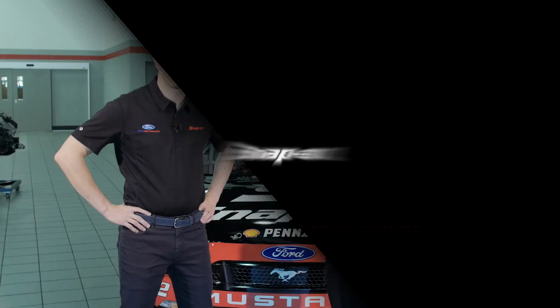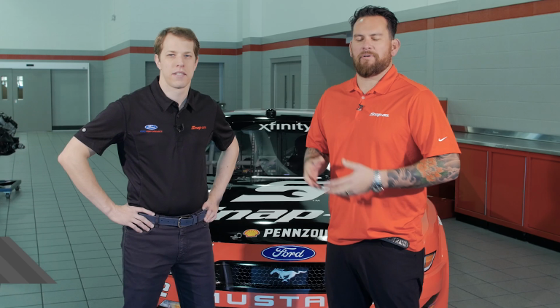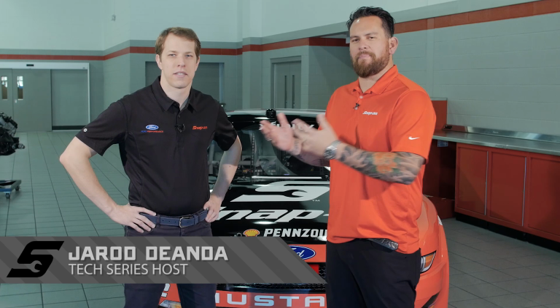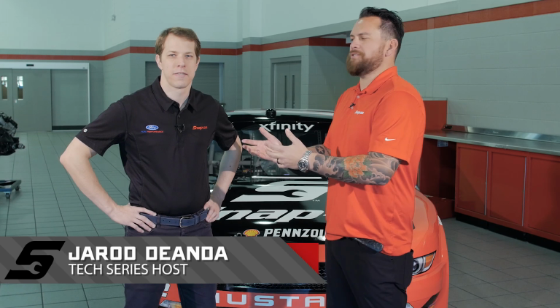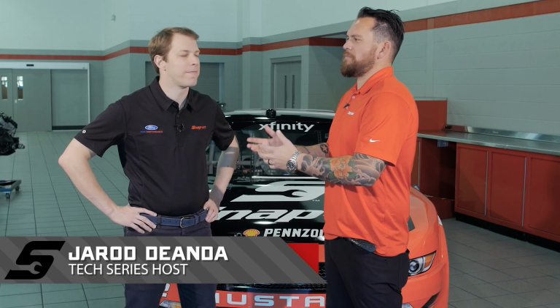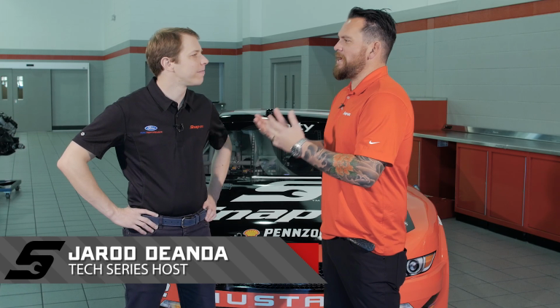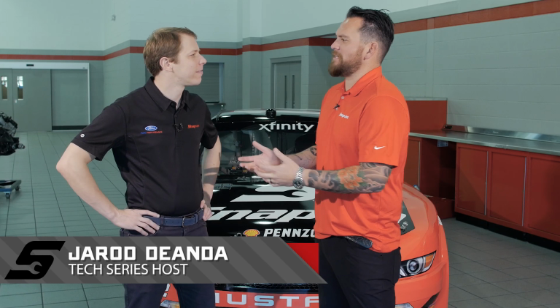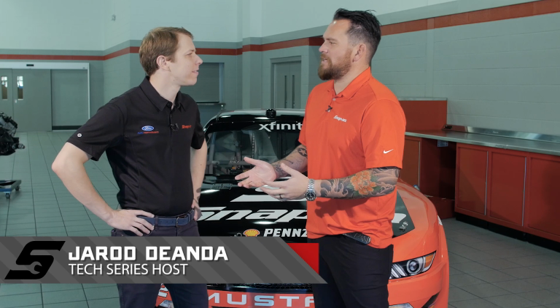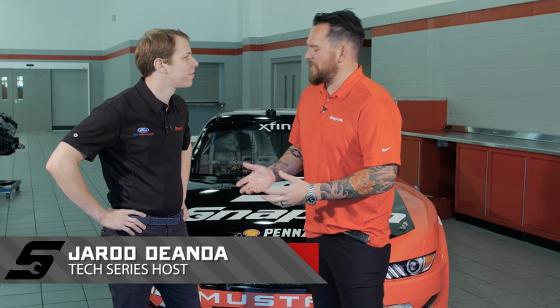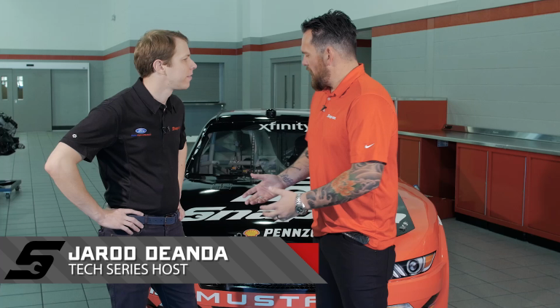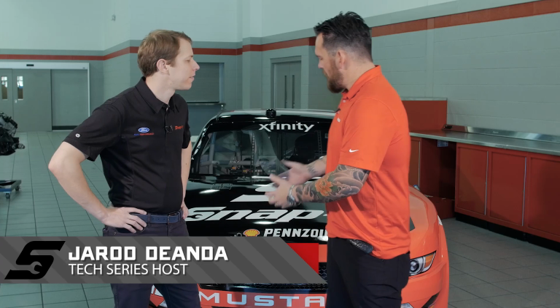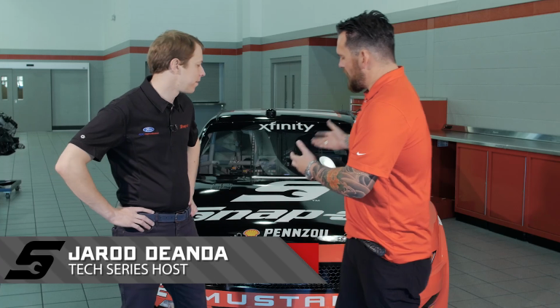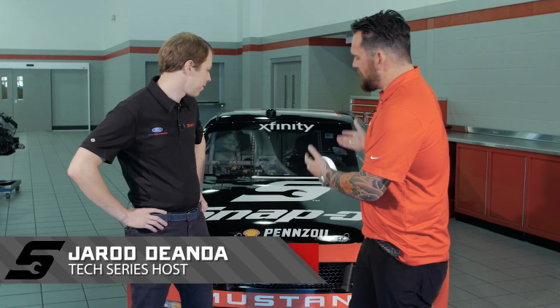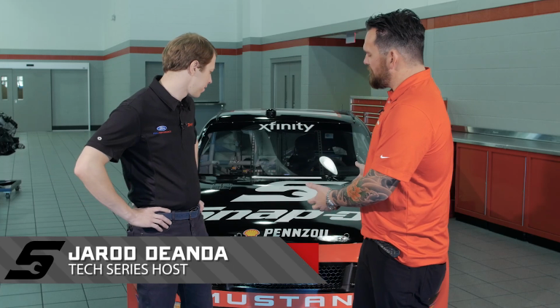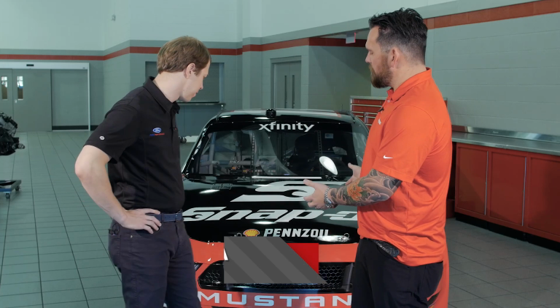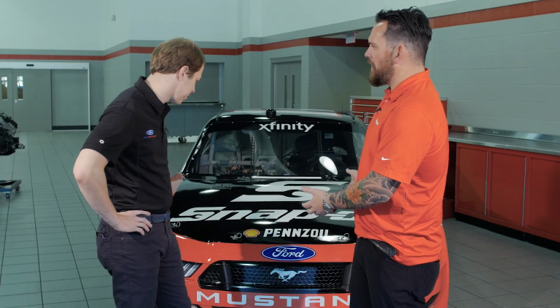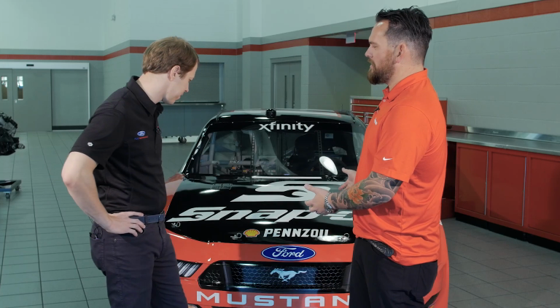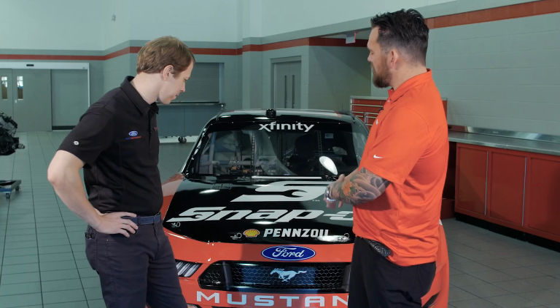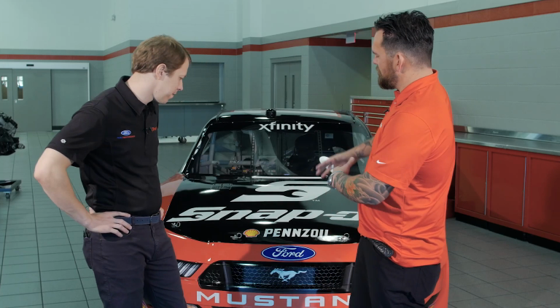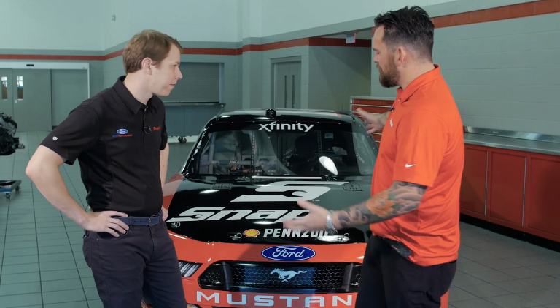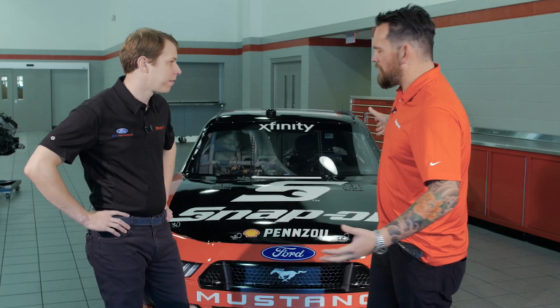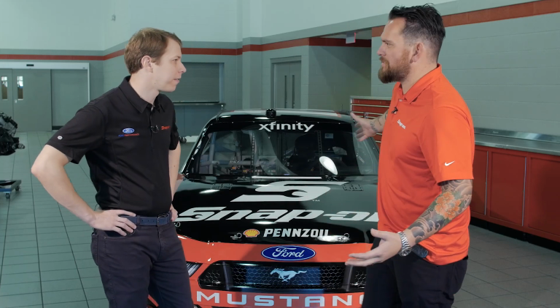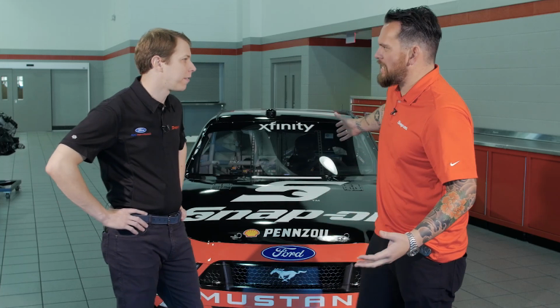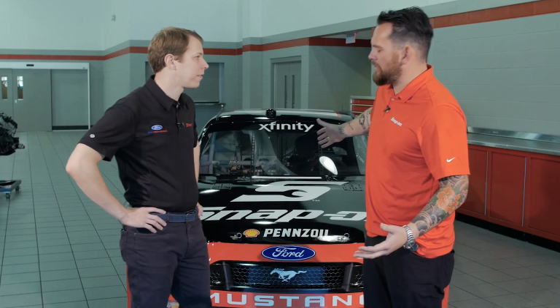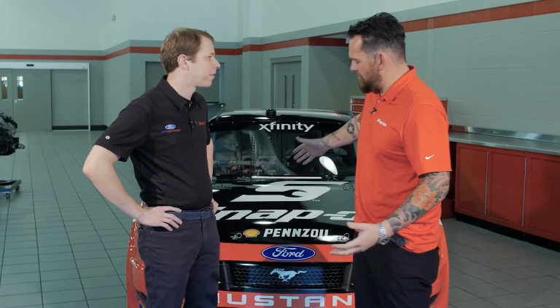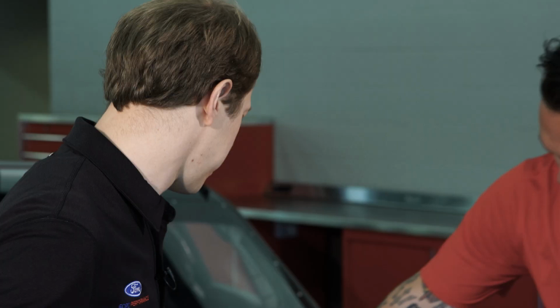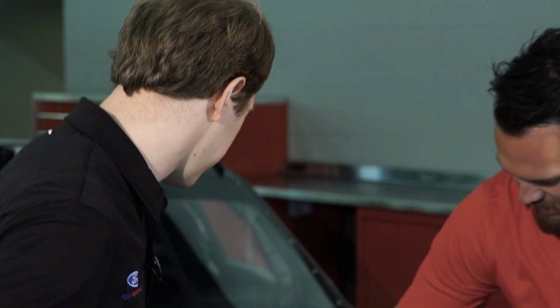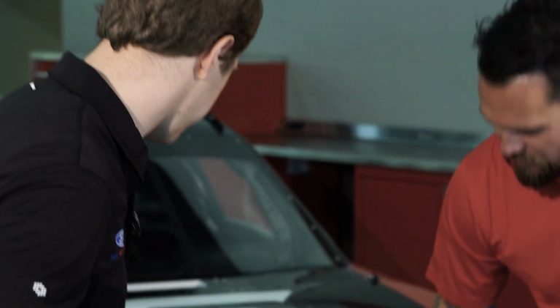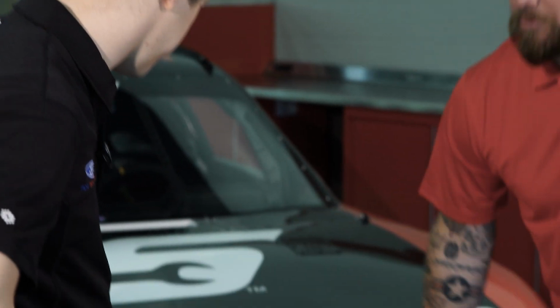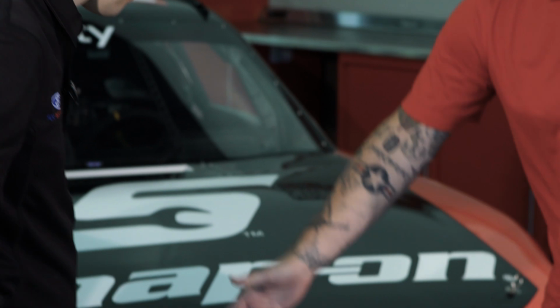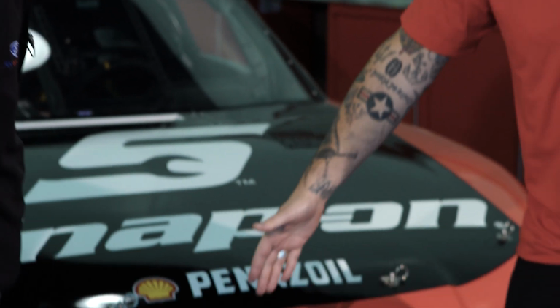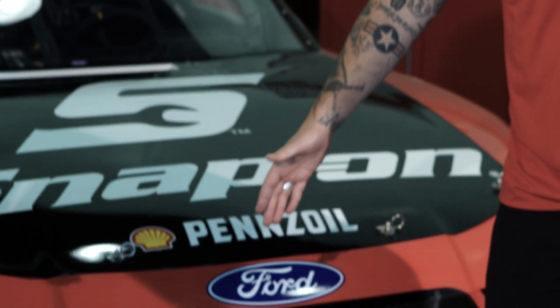I'm with Team Penske driver Brad Kozlowski, and we have the Xfinity vehicle behind us. It's obviously beautifully wrapped in a Snap-on livery. Right now, the grille is wide open.